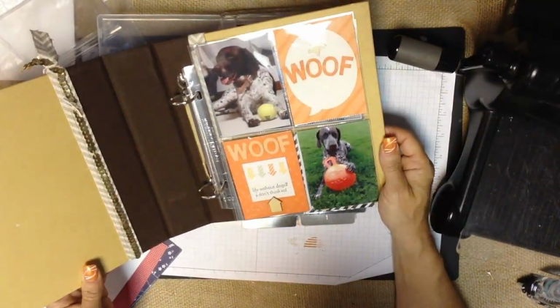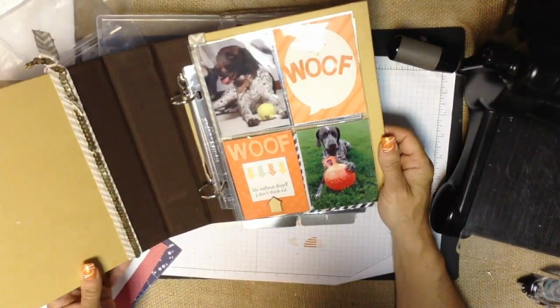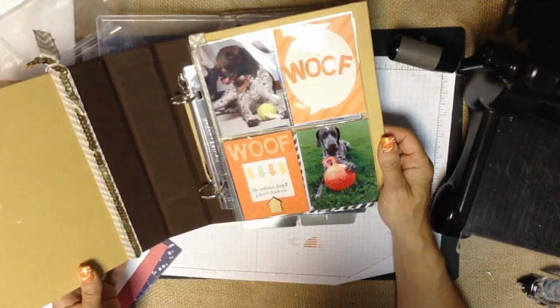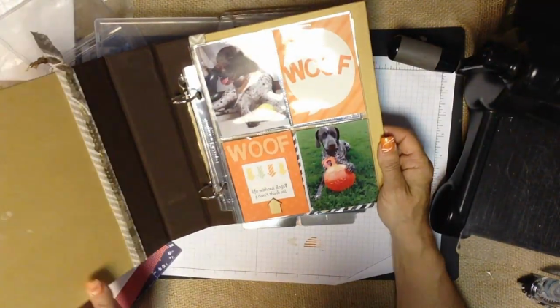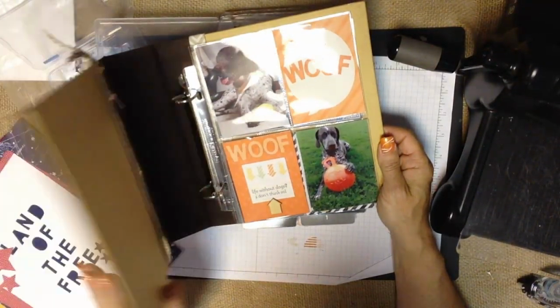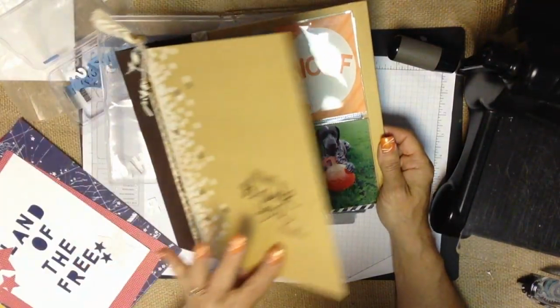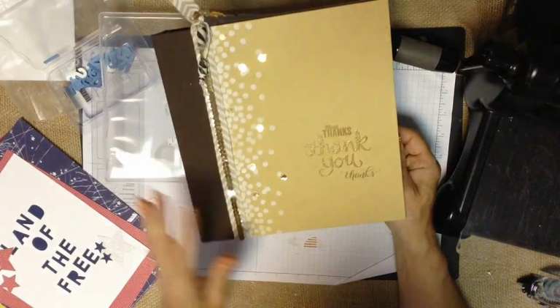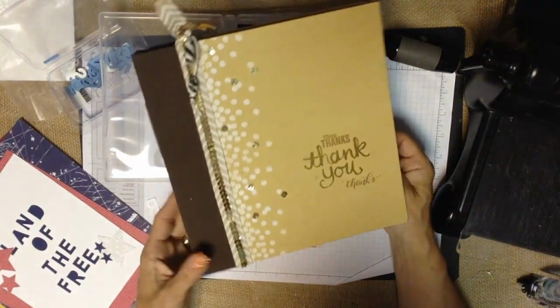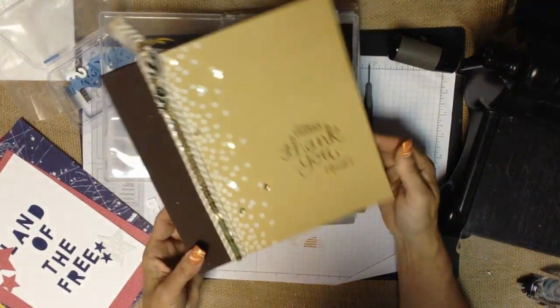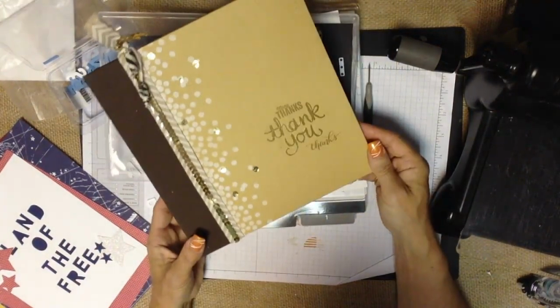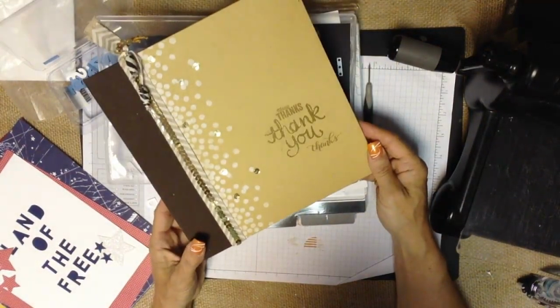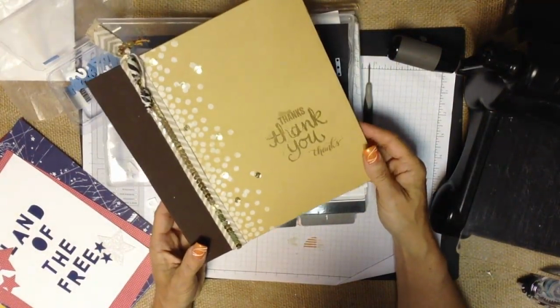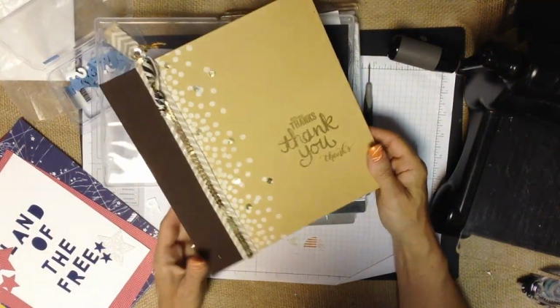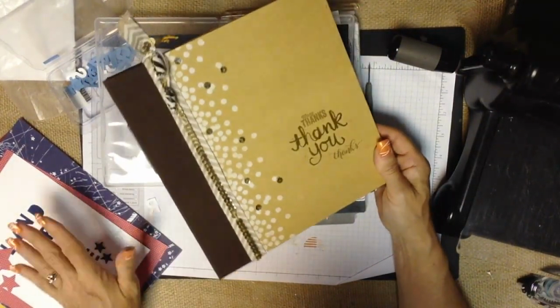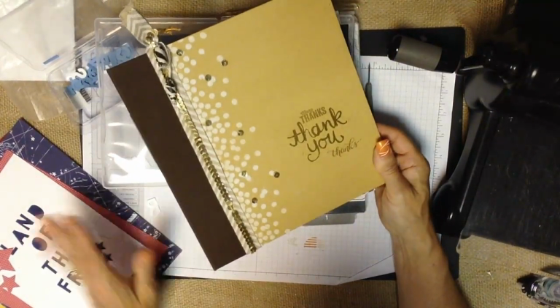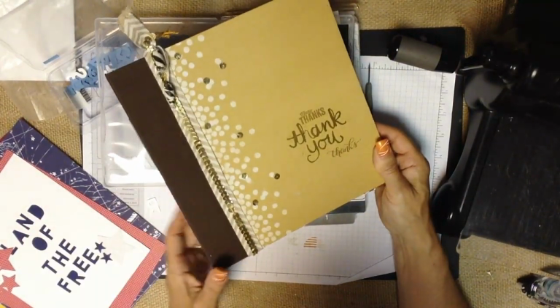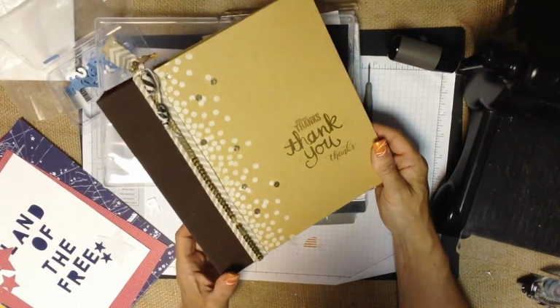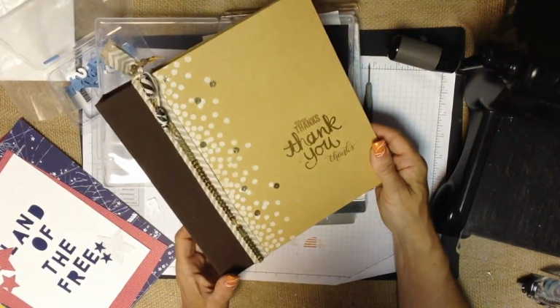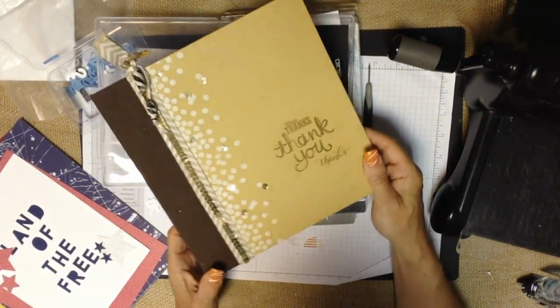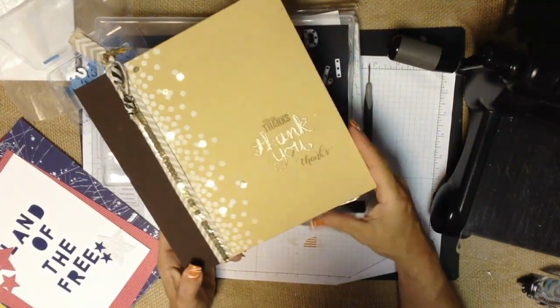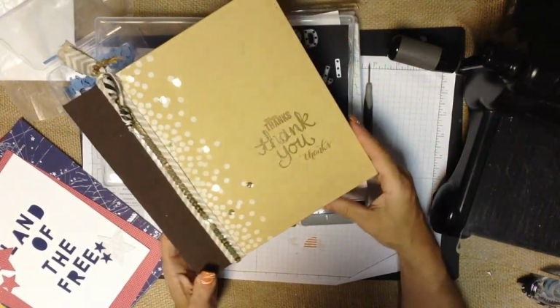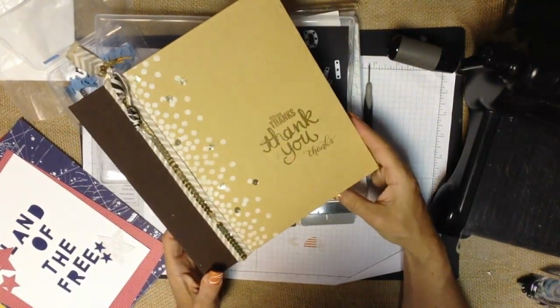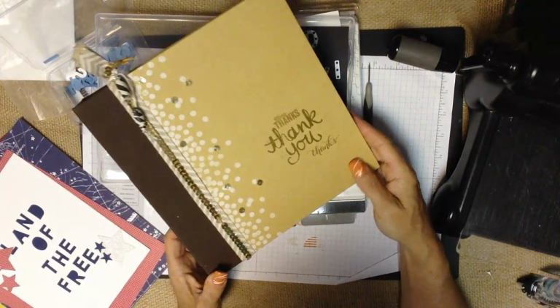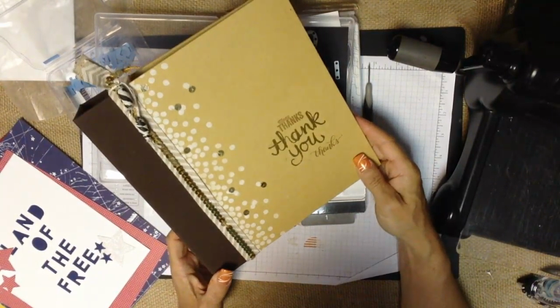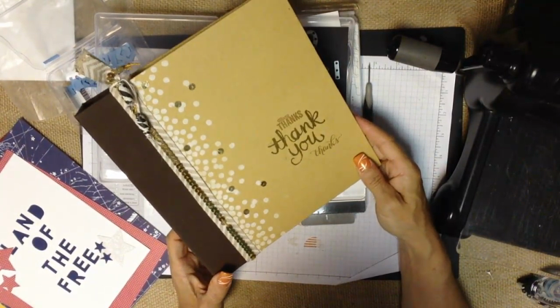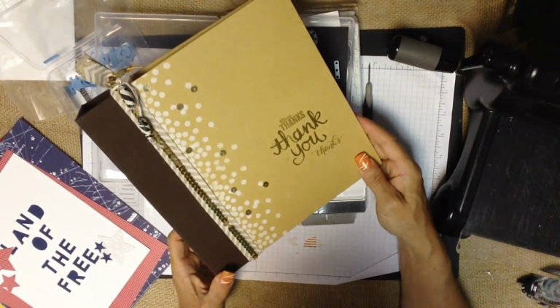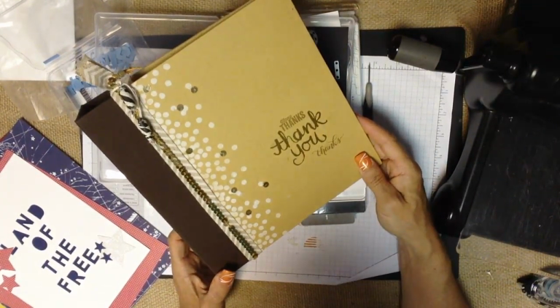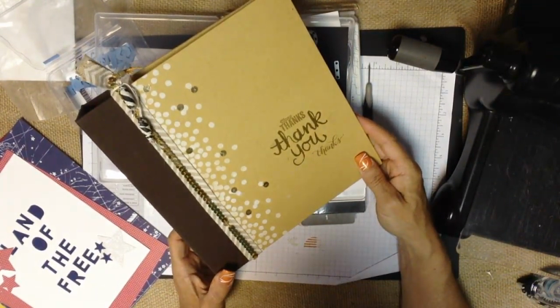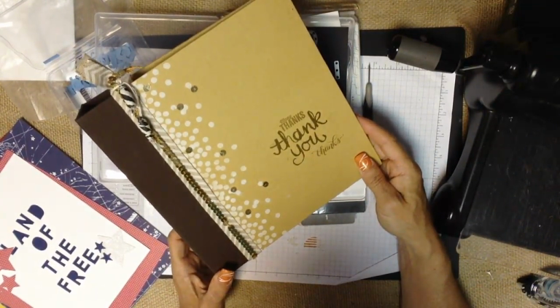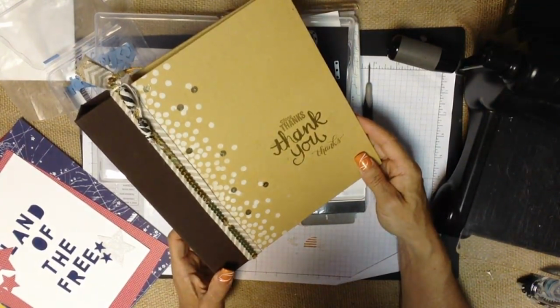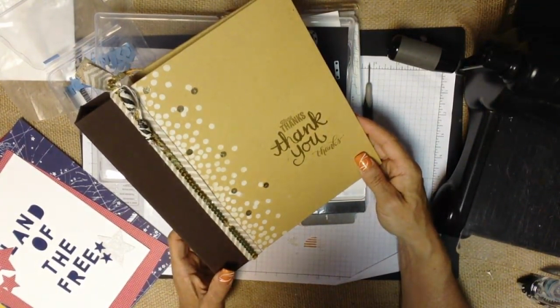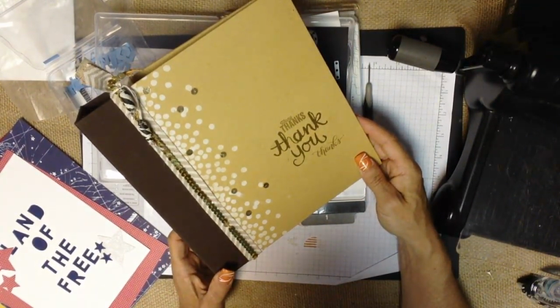I hope I've inspired you with the Little Letter Framelits and given you some great ideas for using them. Don't forget to visit RemarkablyCreated.com to see the framed piece up close, to request your catalog, or to shop online for any of the things you've seen today.